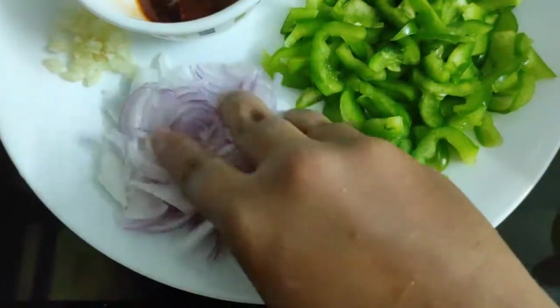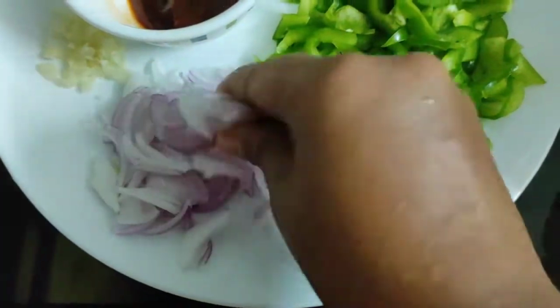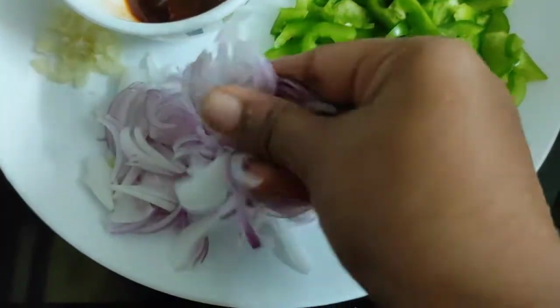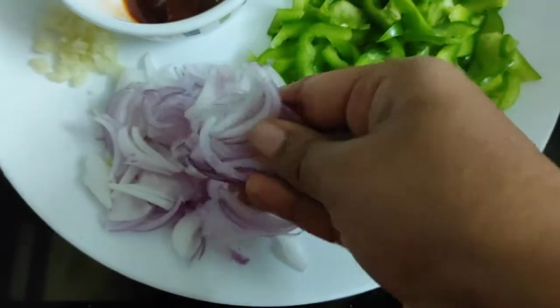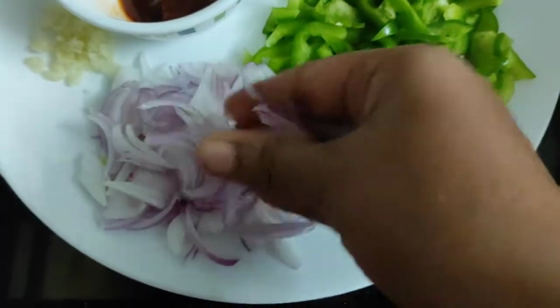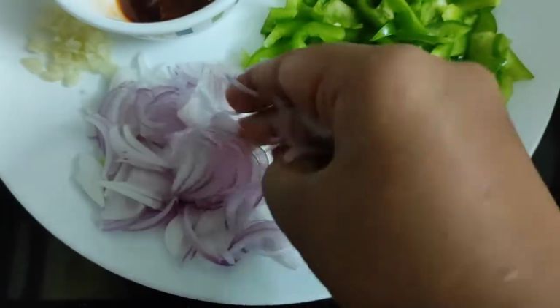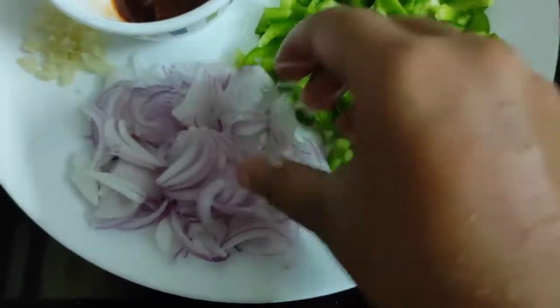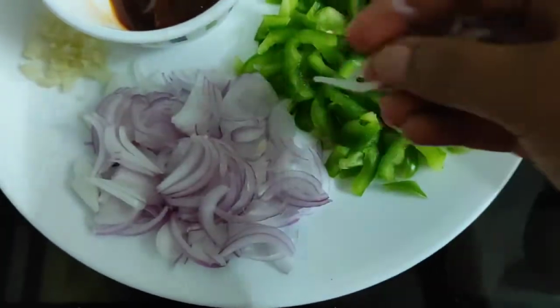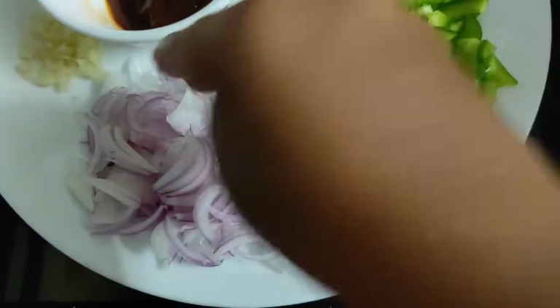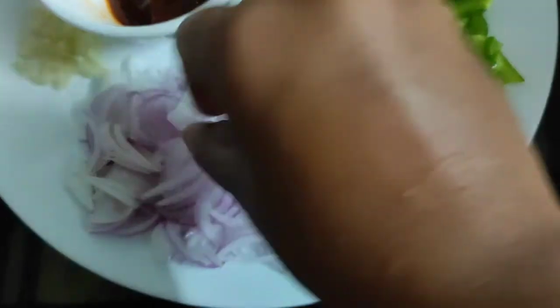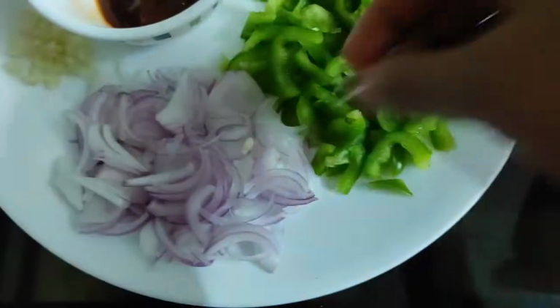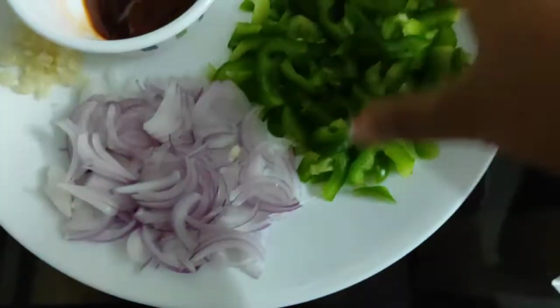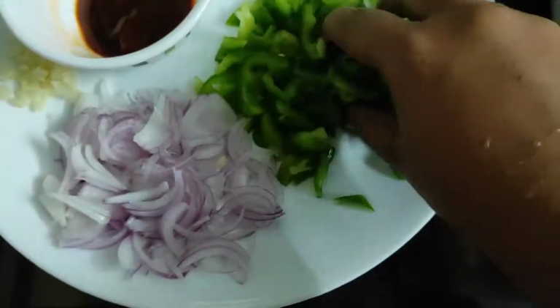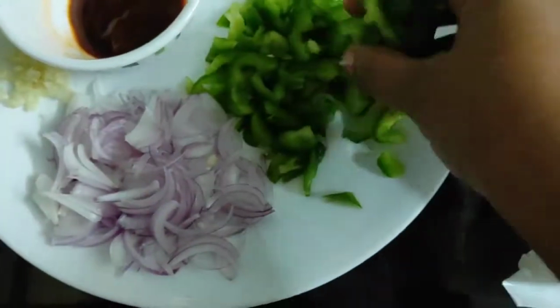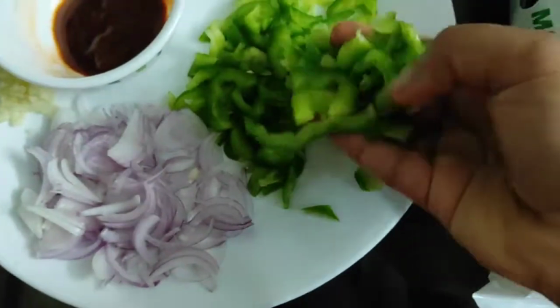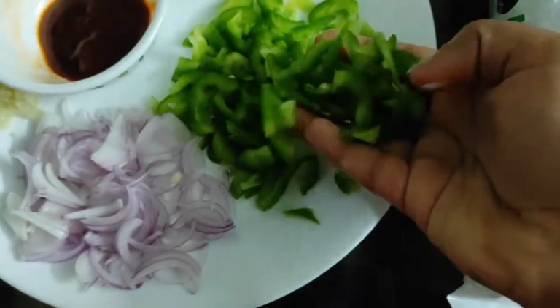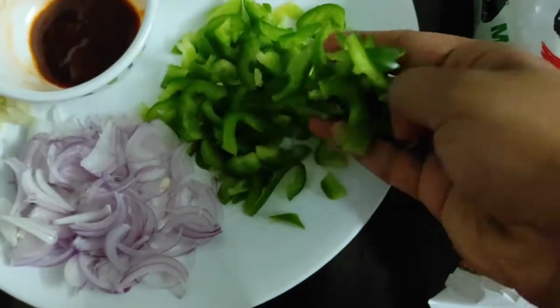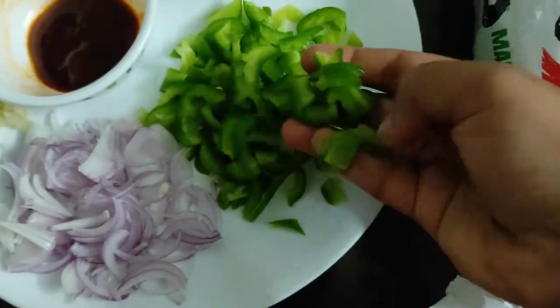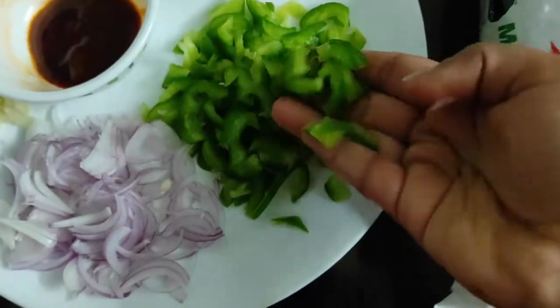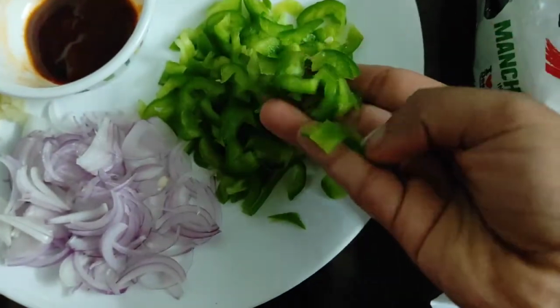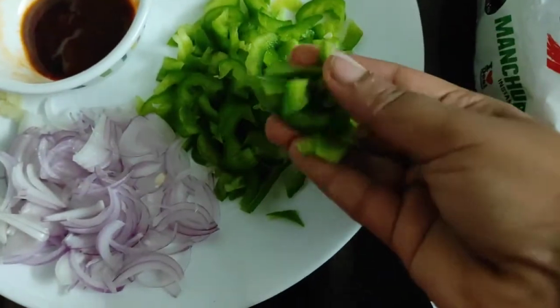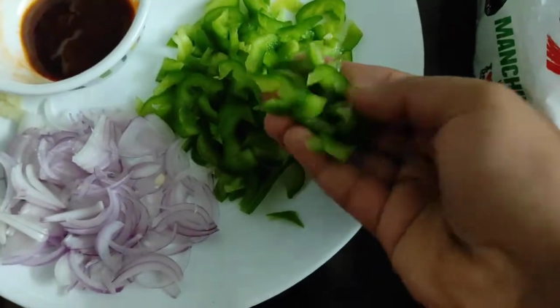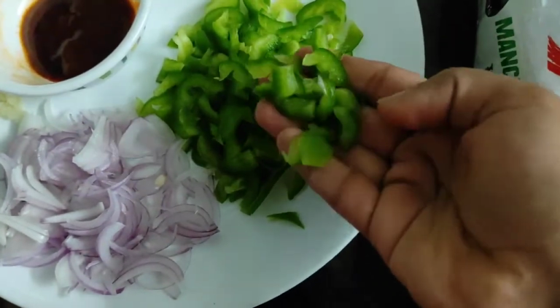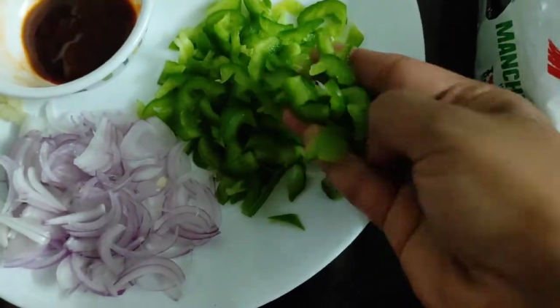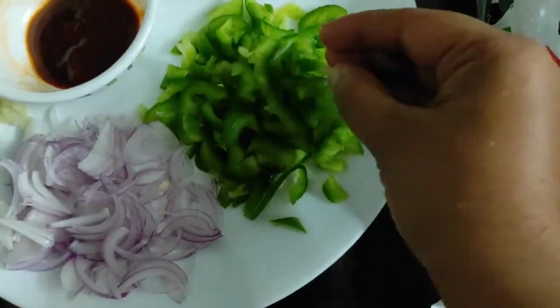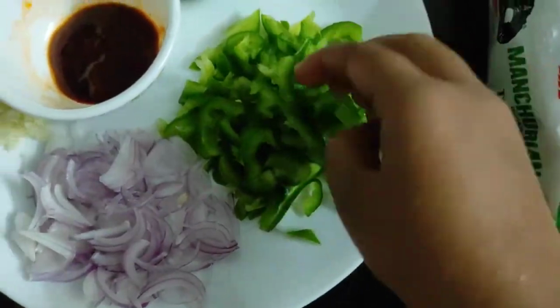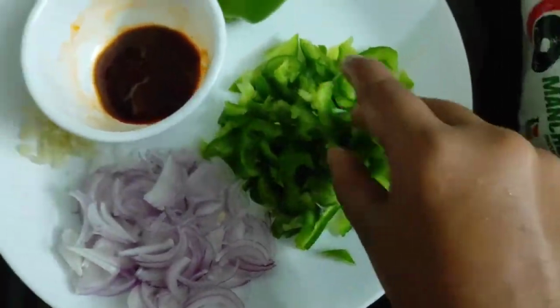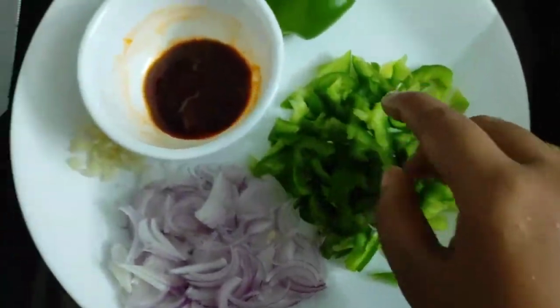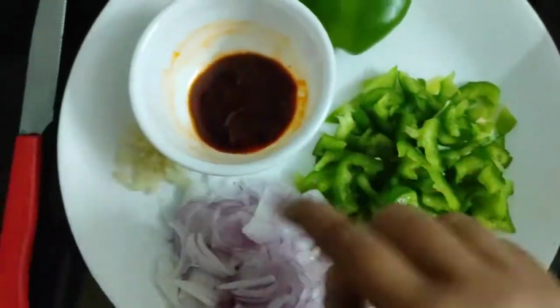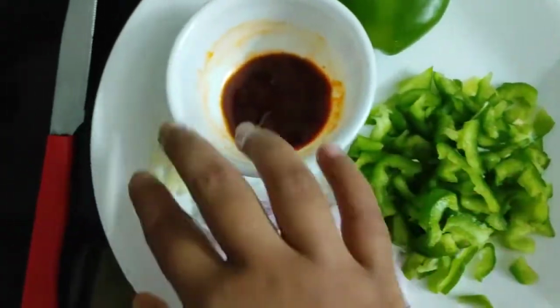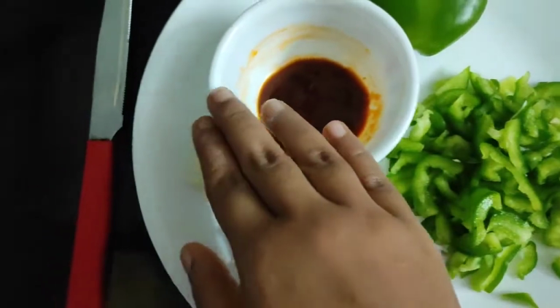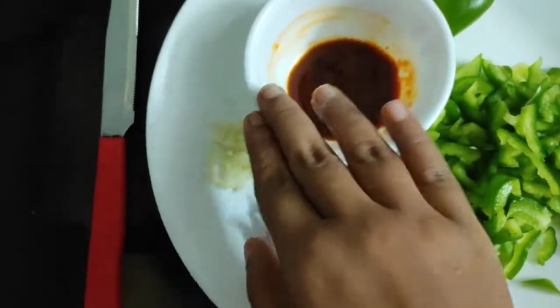Capsicum, sabola, garlic, soya sauce, tomato sauce, and mix it up.